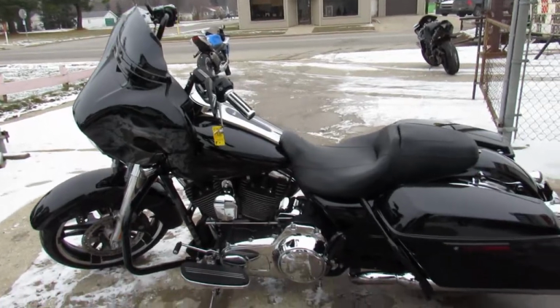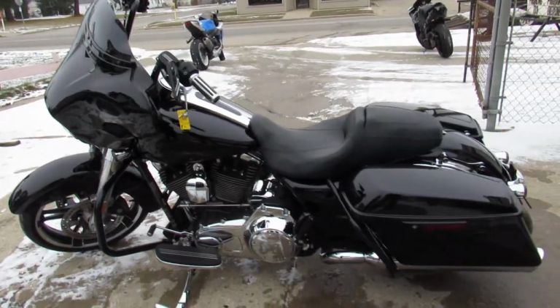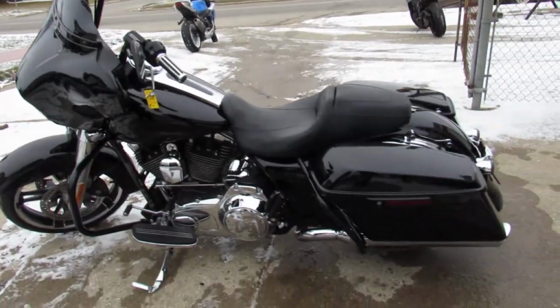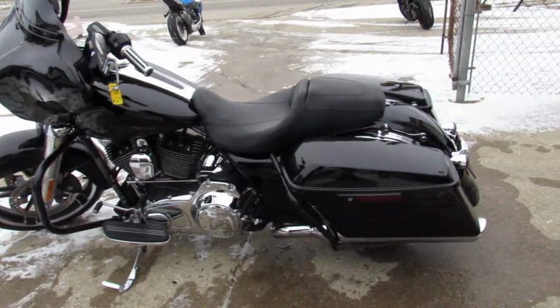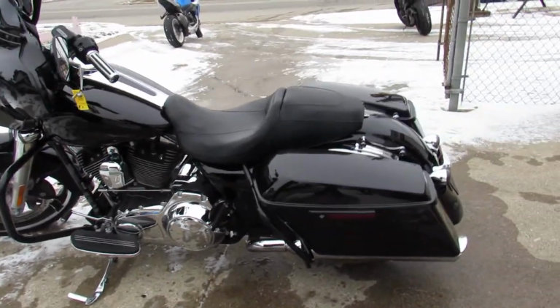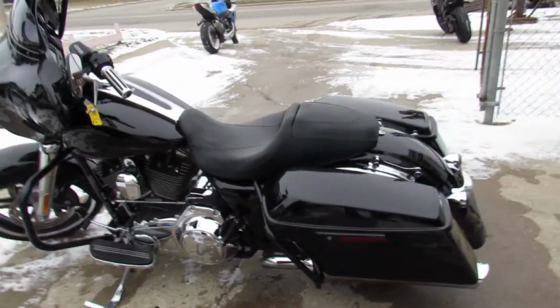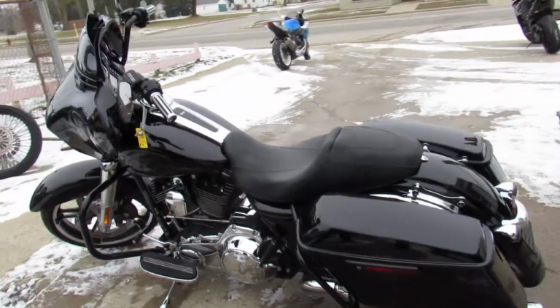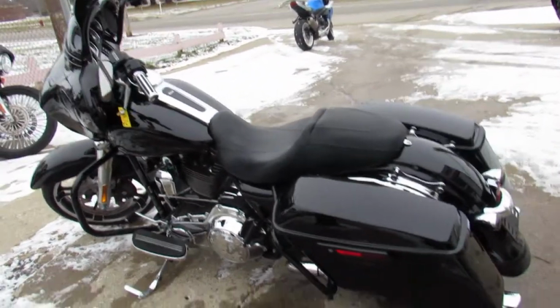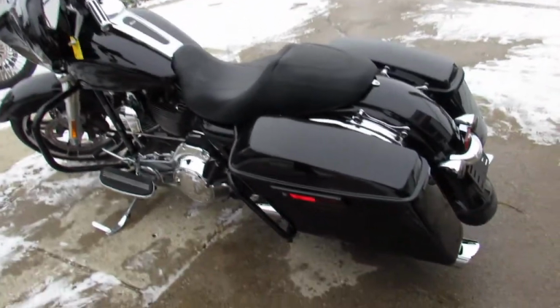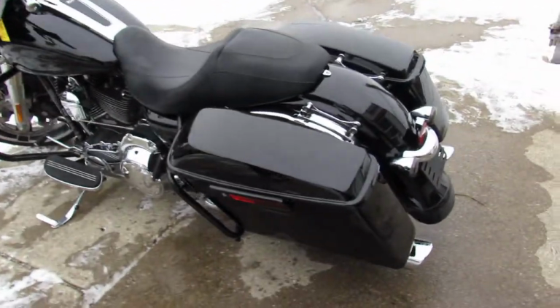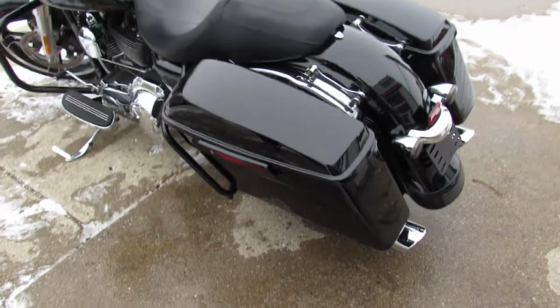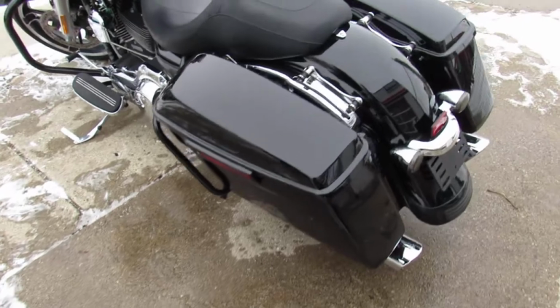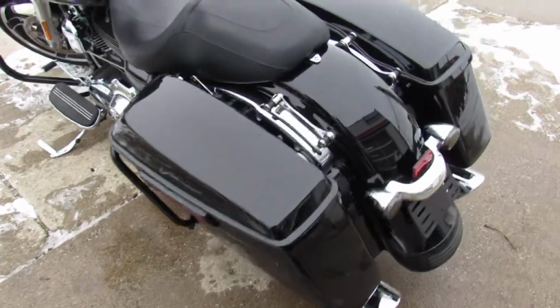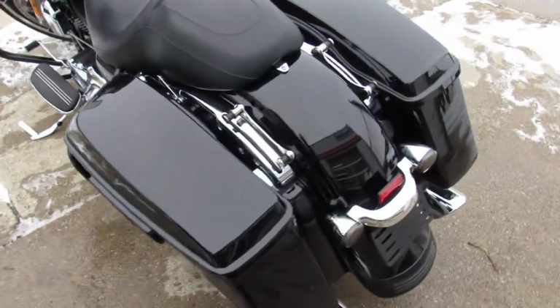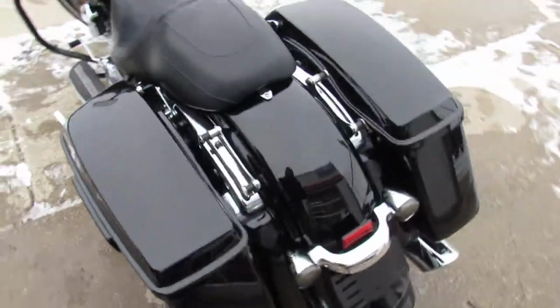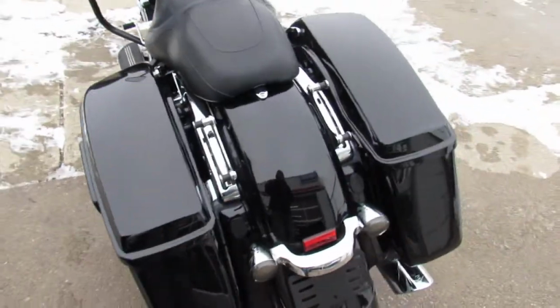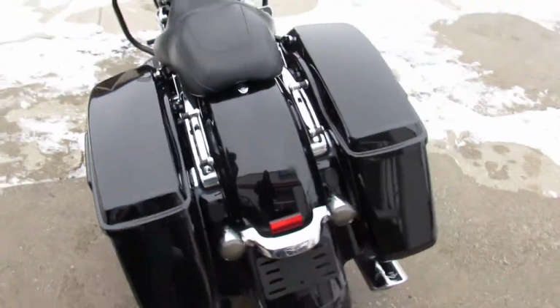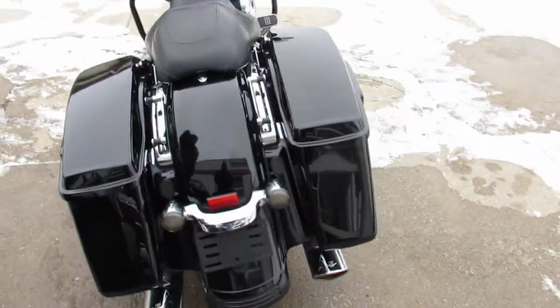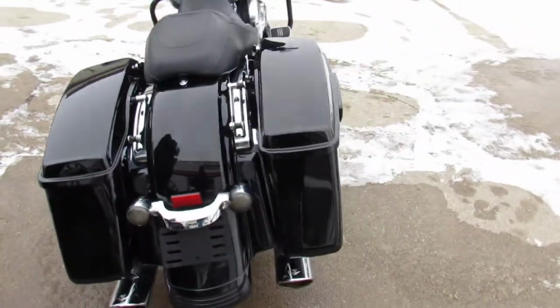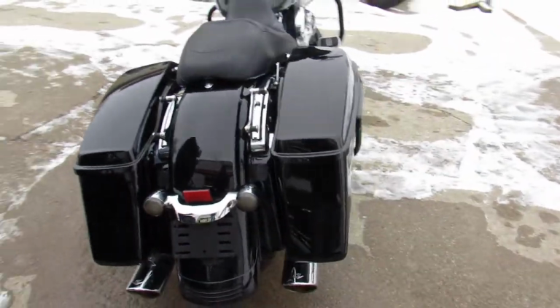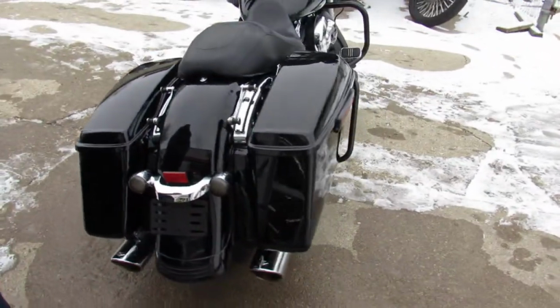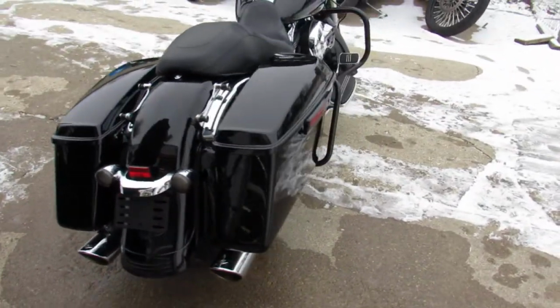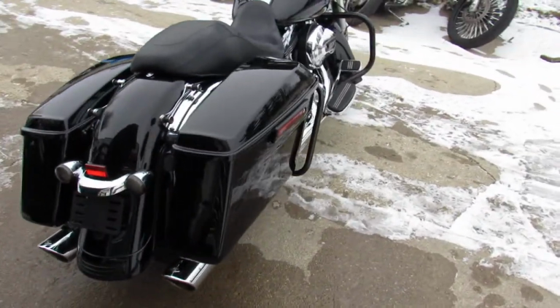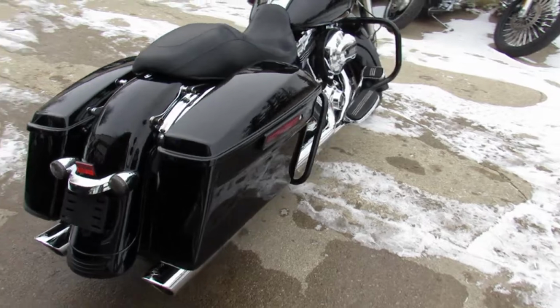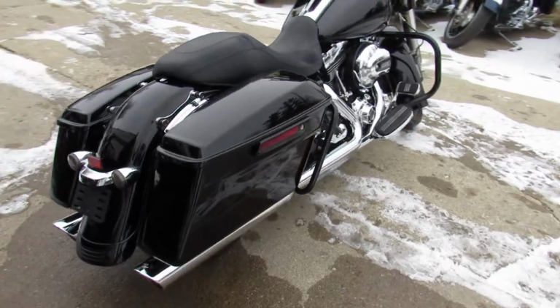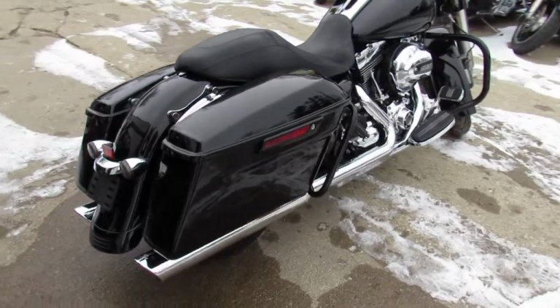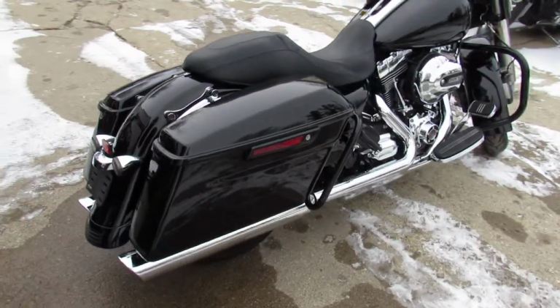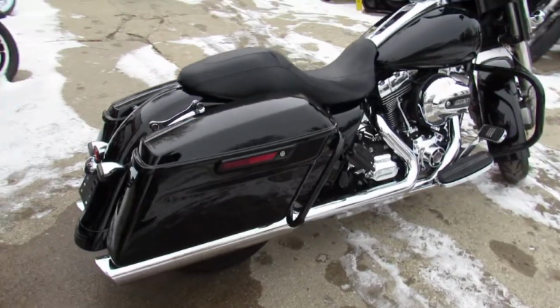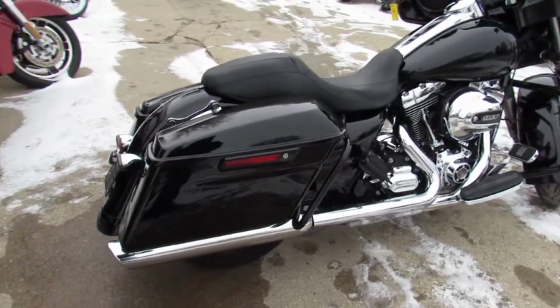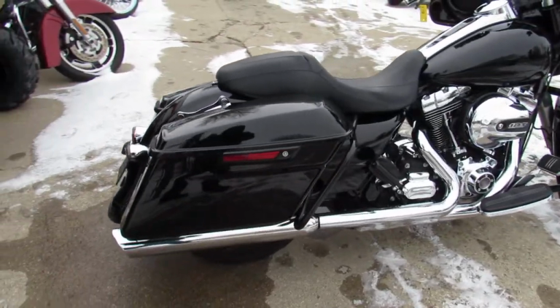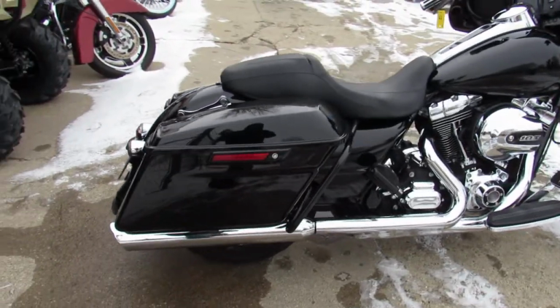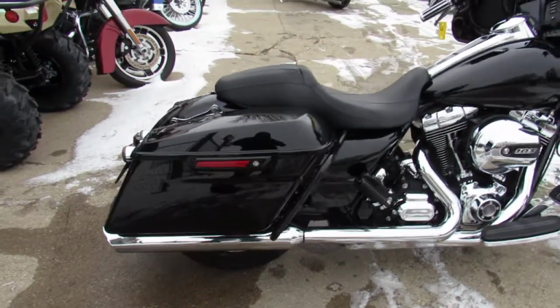Hey guys, Andrew and Aaron at Approval Powersports doing some videos on the used bikes we got in stock. Over 75 used Street Glides to choose from. This one here is a 2015 Street Glide with only 11,721 miles.